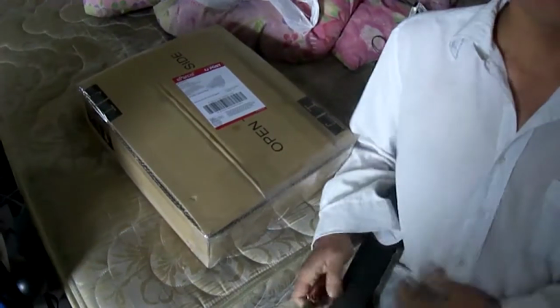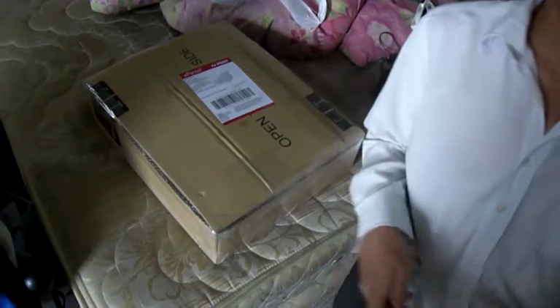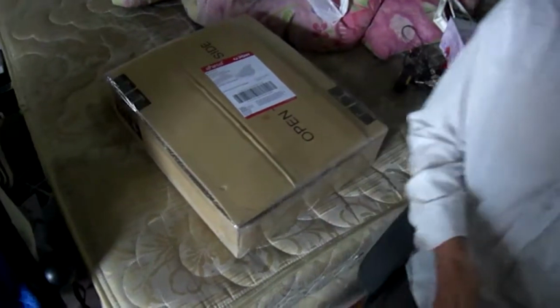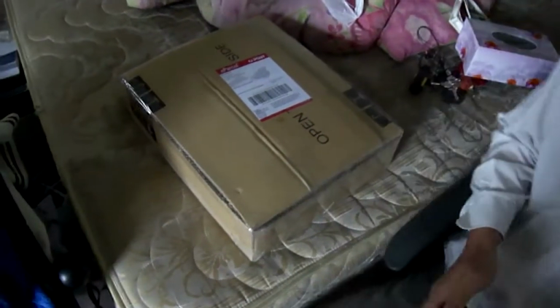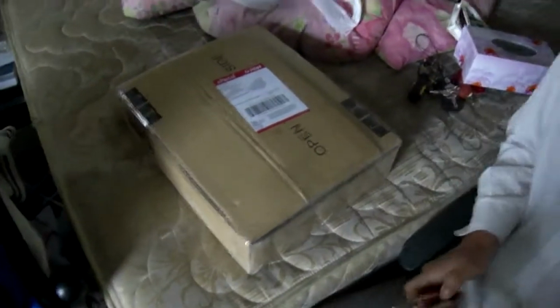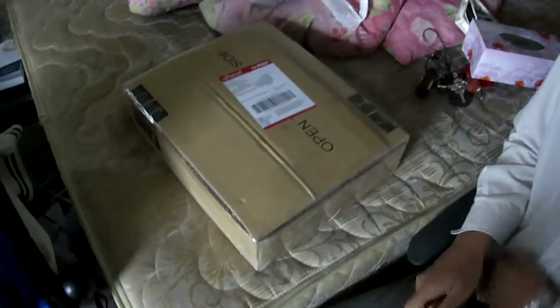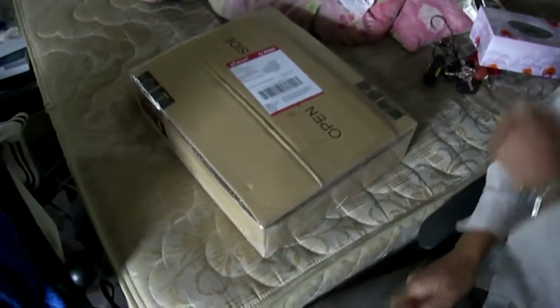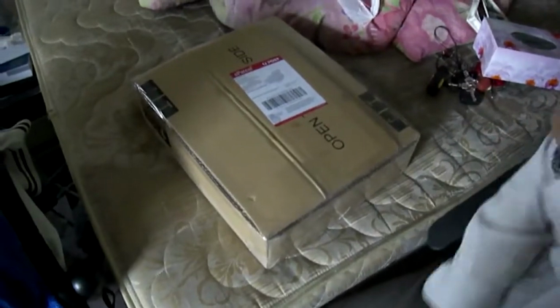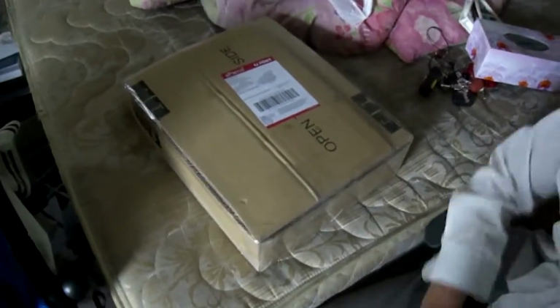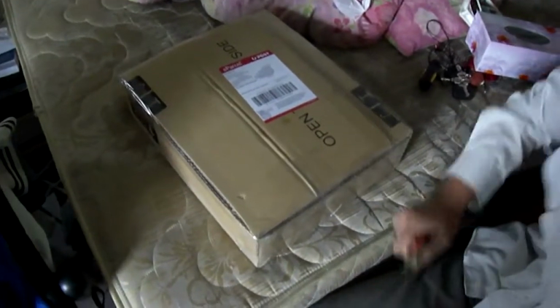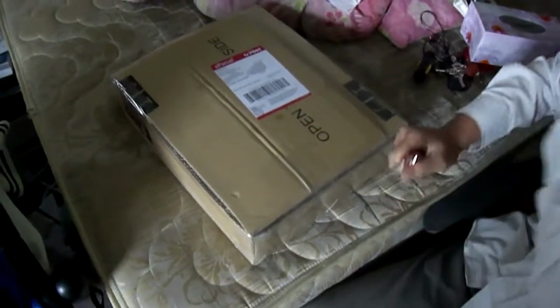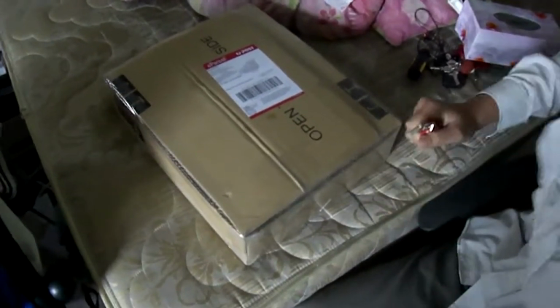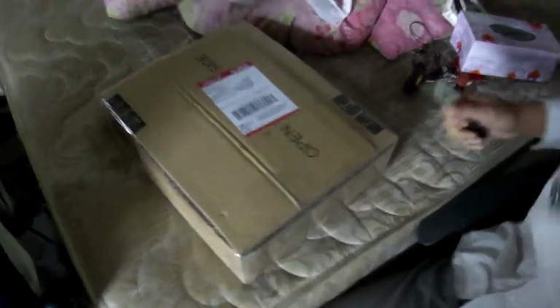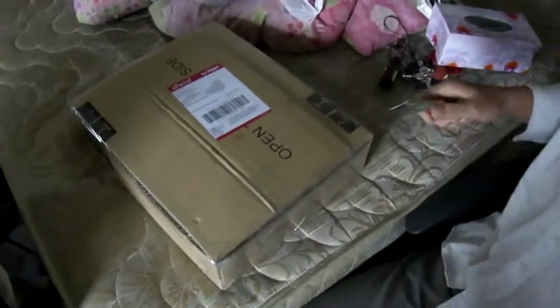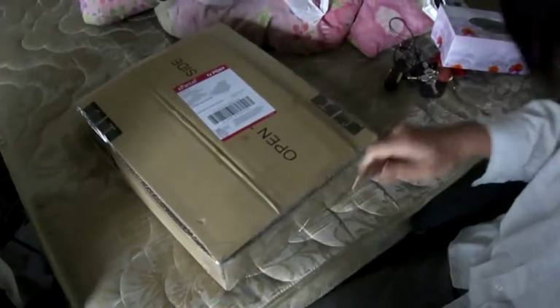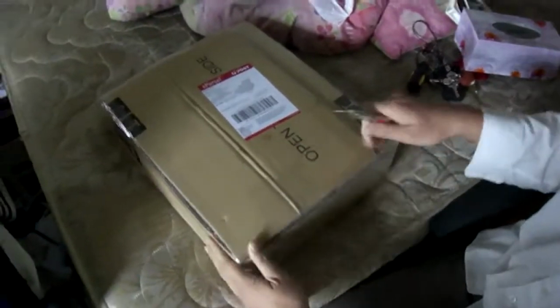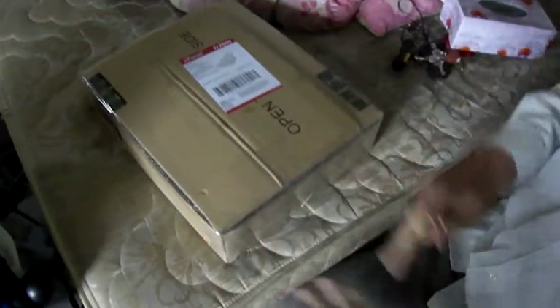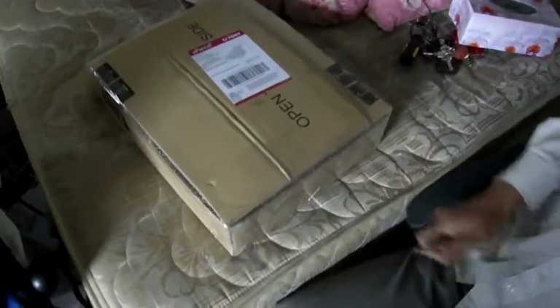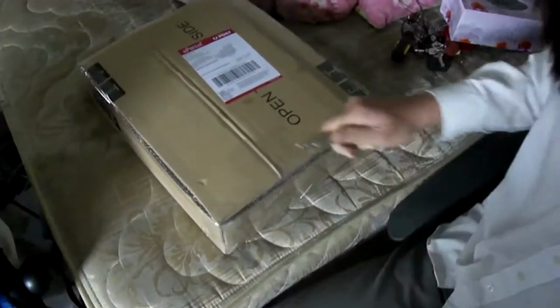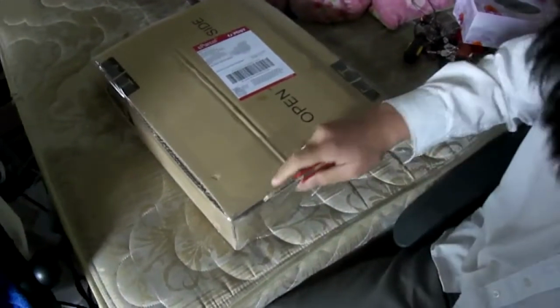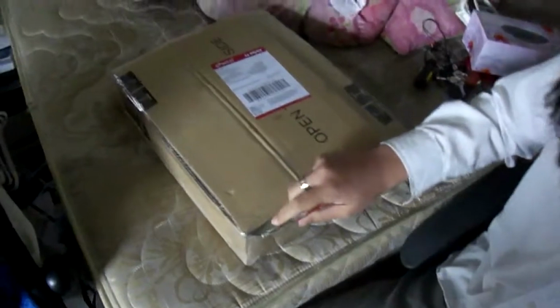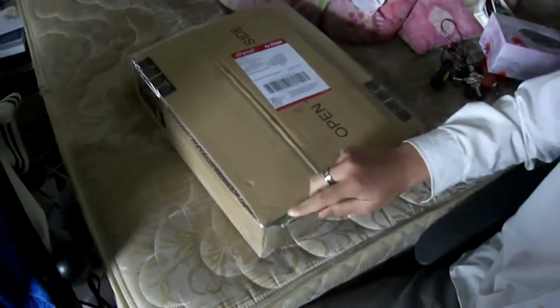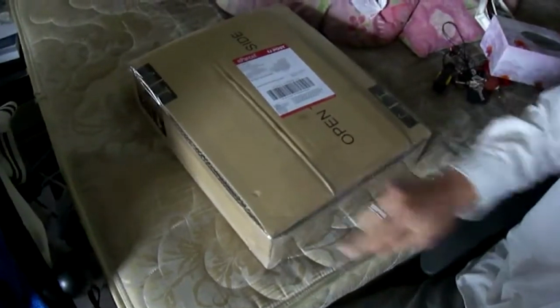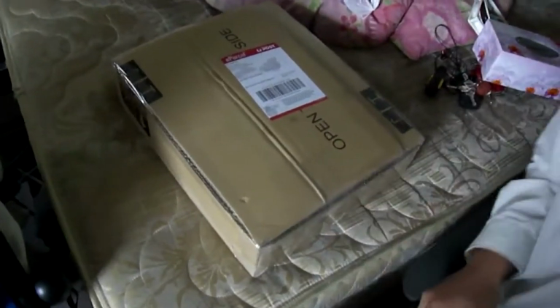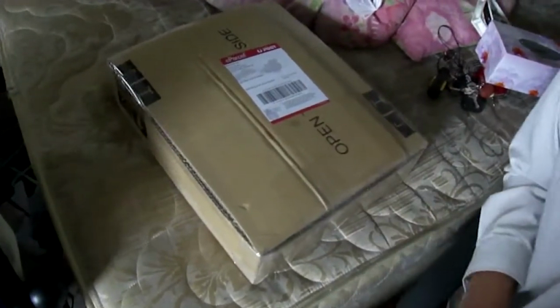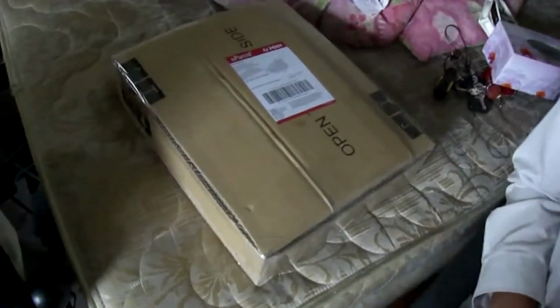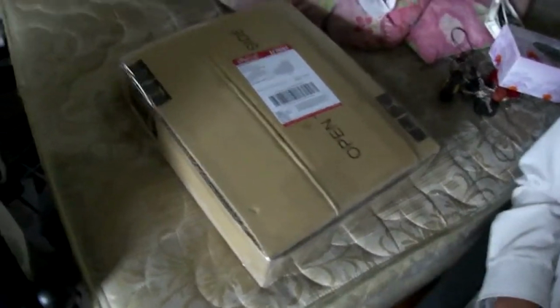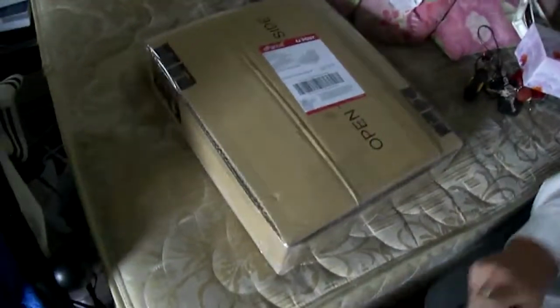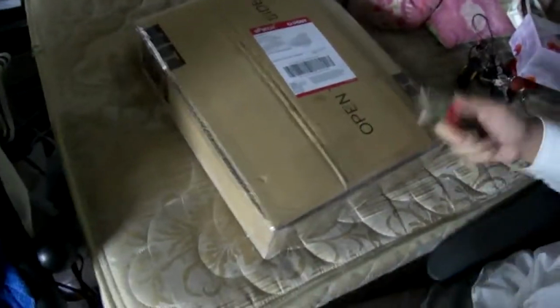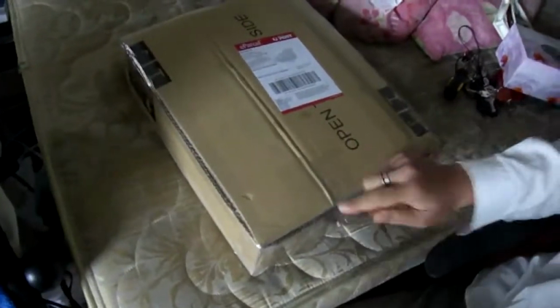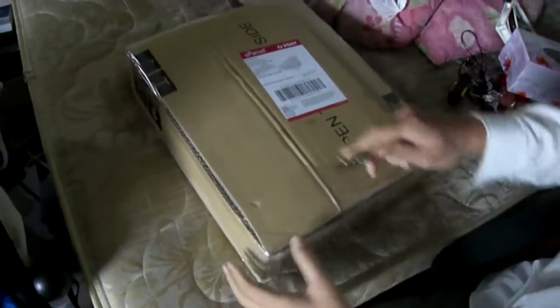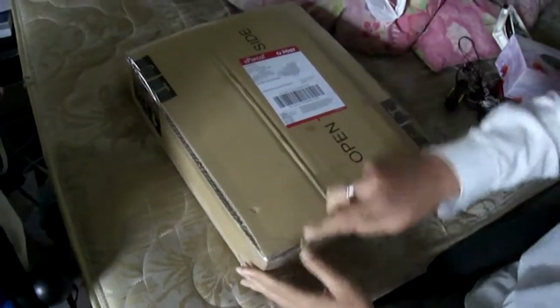Hi, welcome to the unboxing of a Gigabyte P55A UD5. I got the package from gamedude.com.au and I'm going to be opening it up now.